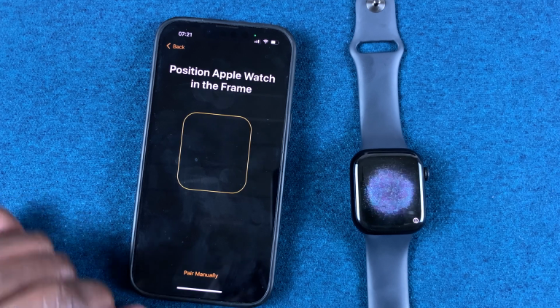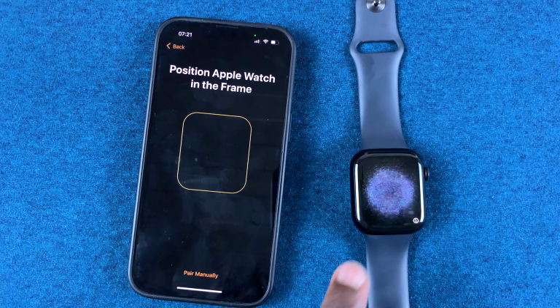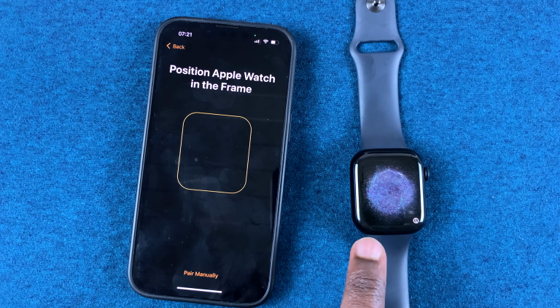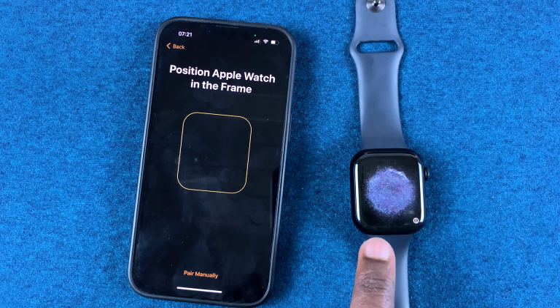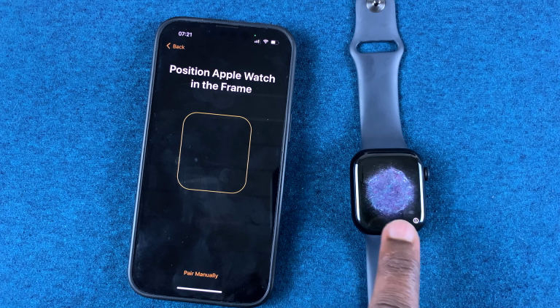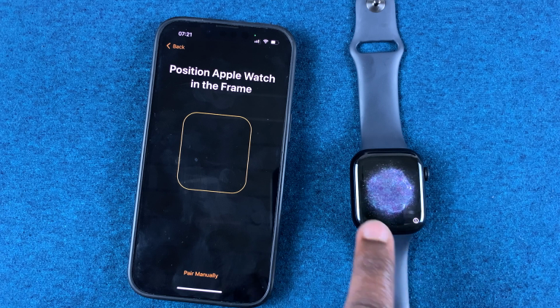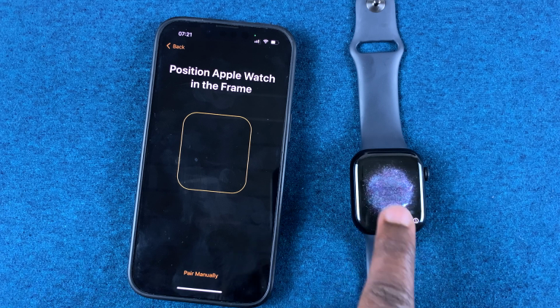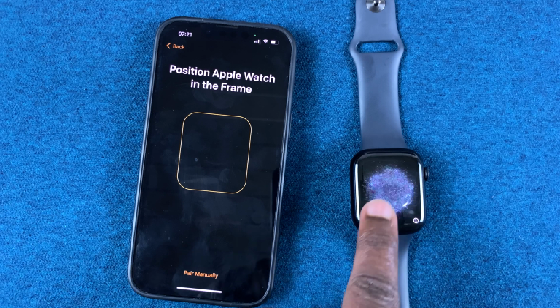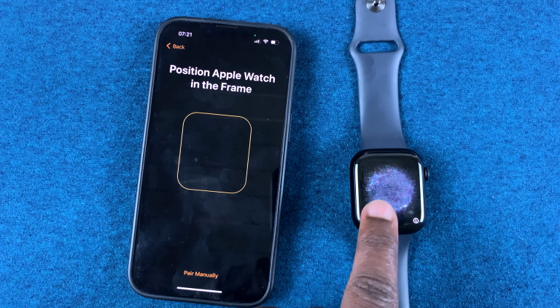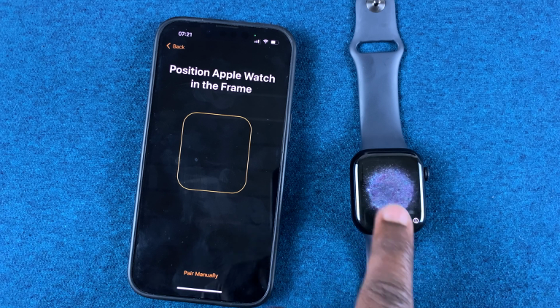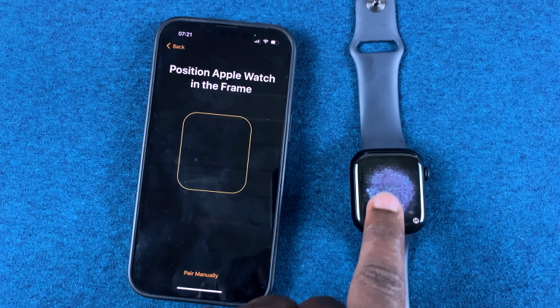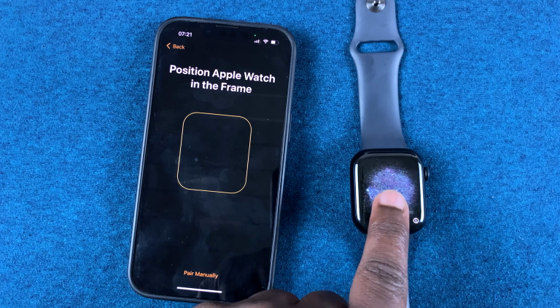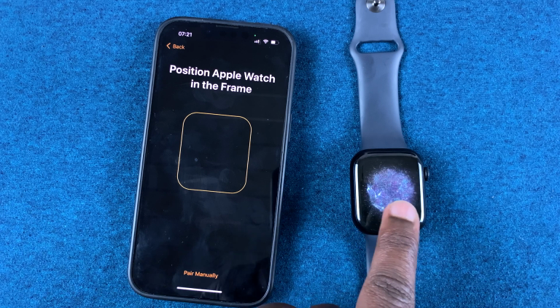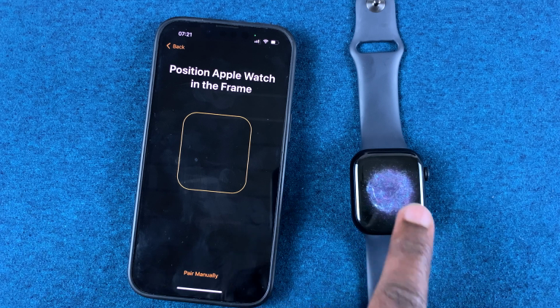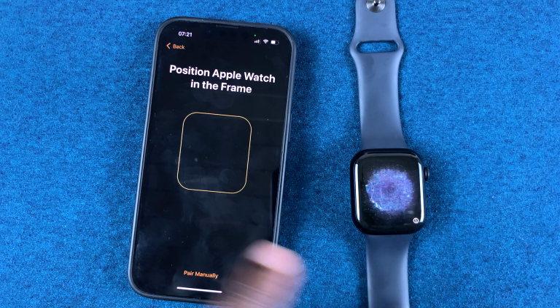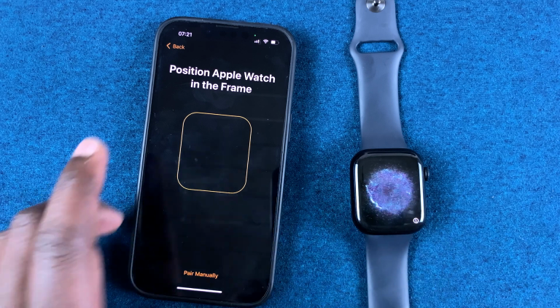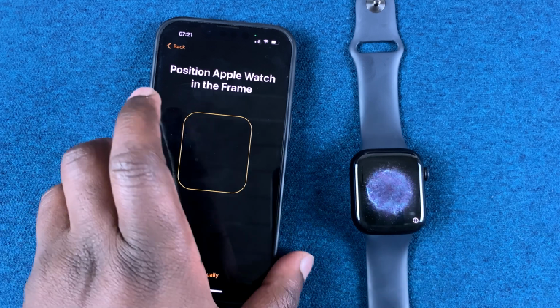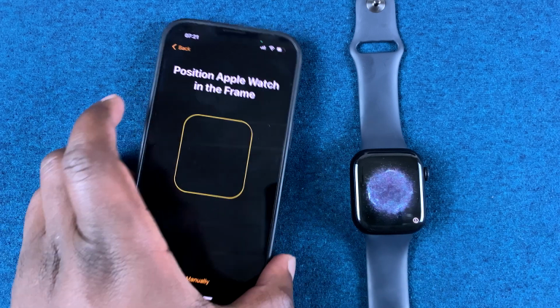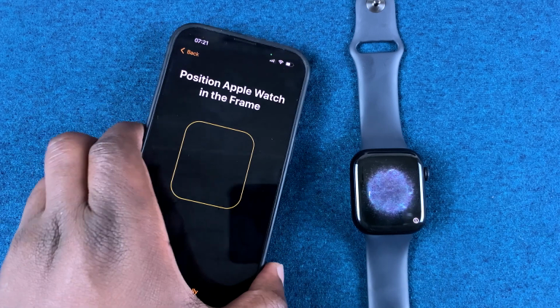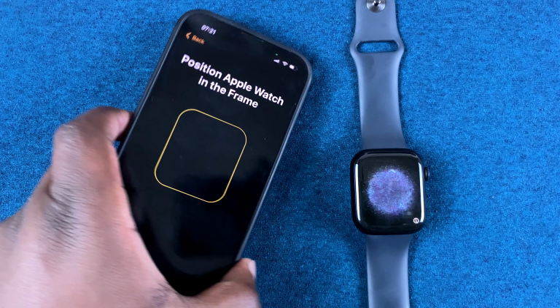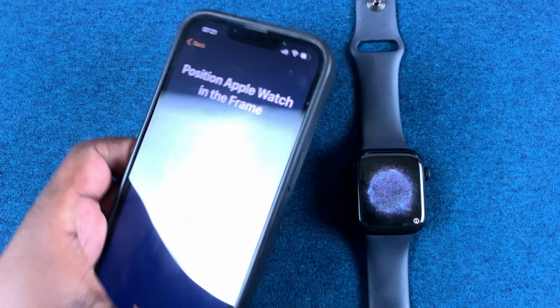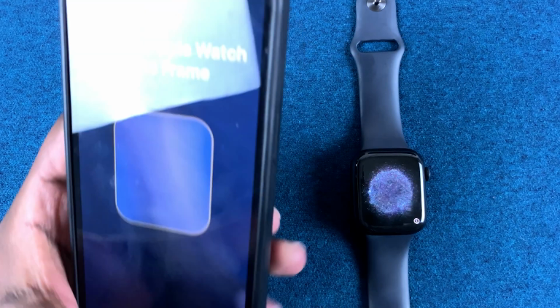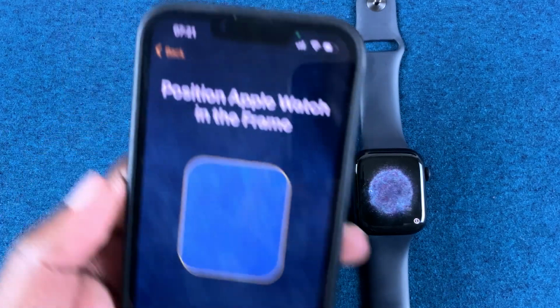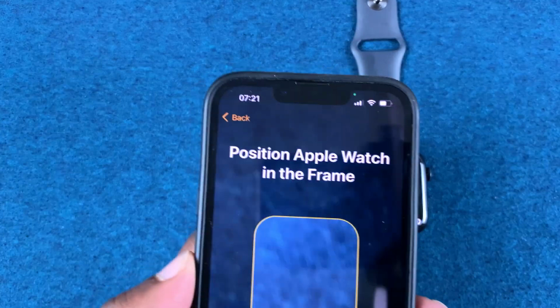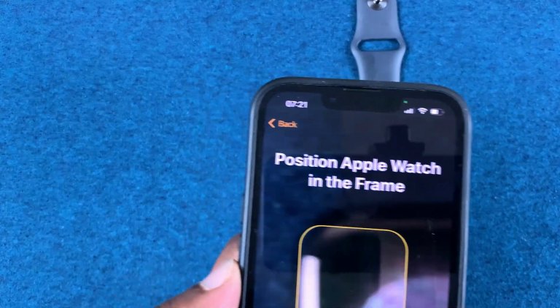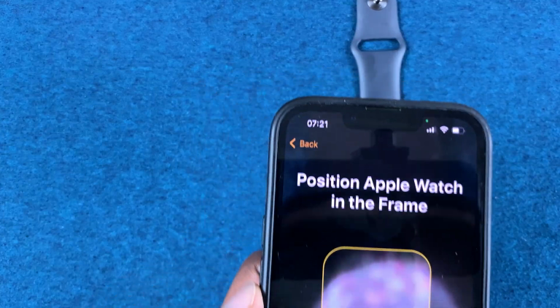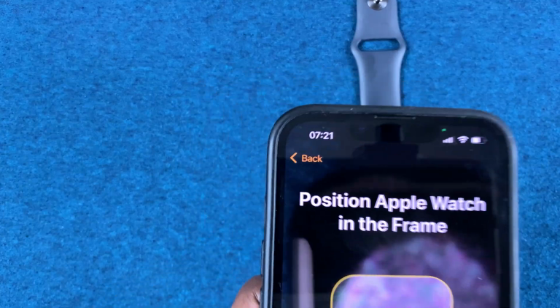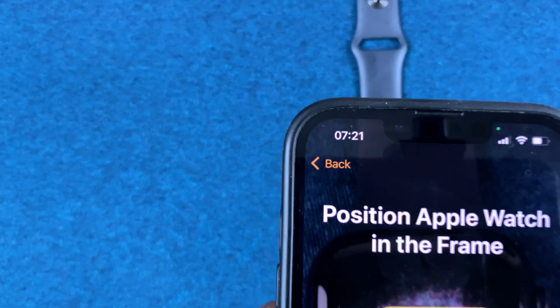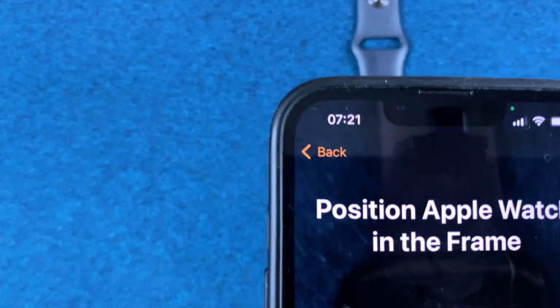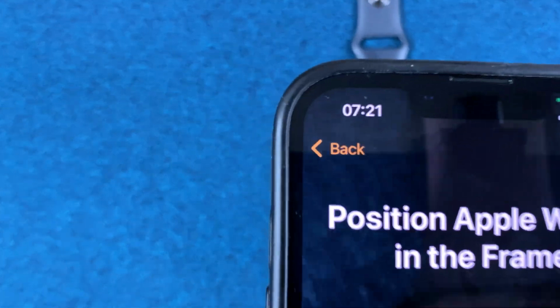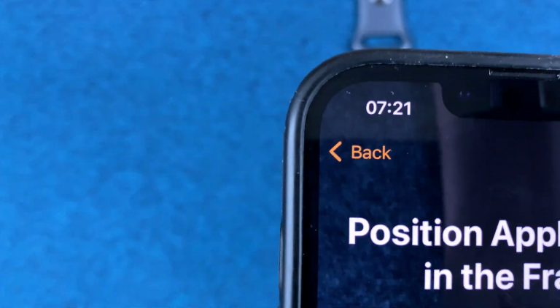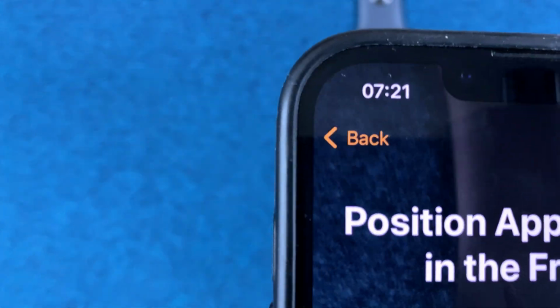That will bring up a viewfinder on your Apple Watch screen. What you want to do is take your iPhone and put your Apple Watch screen inside that box, just like that.